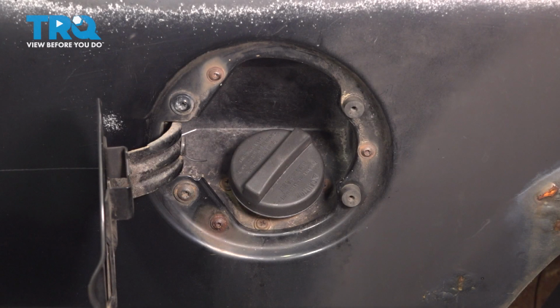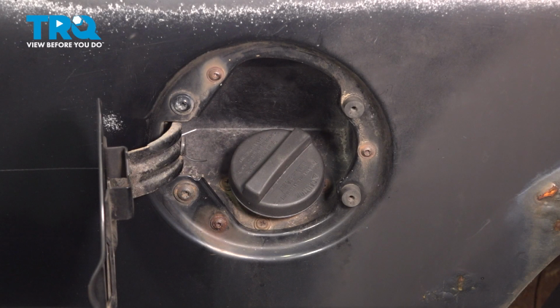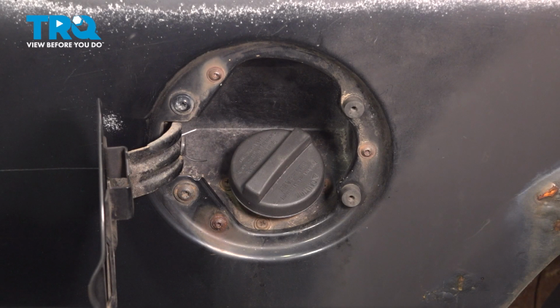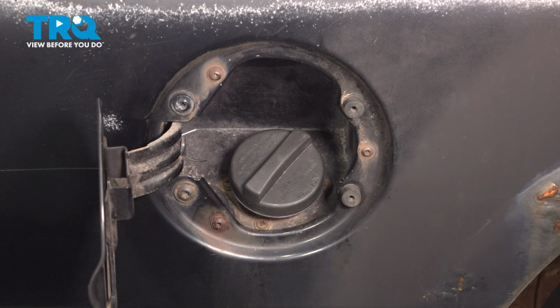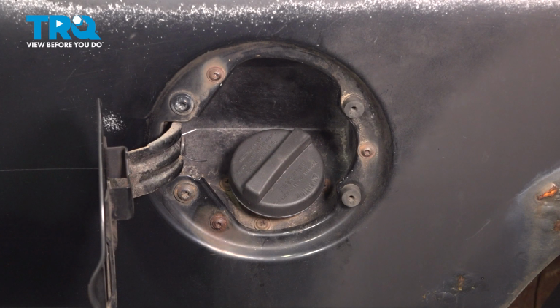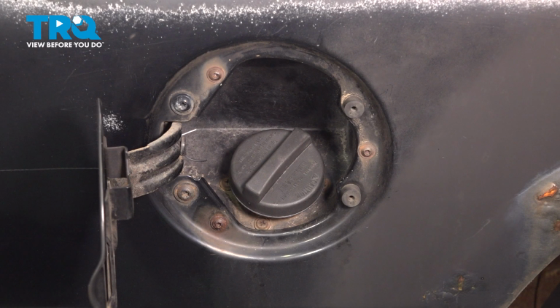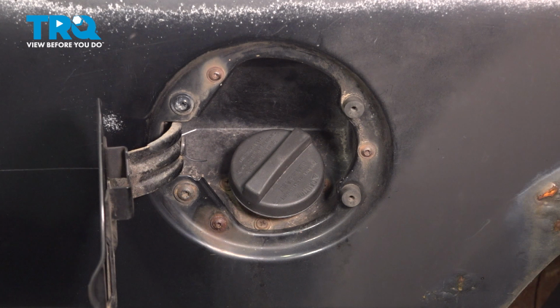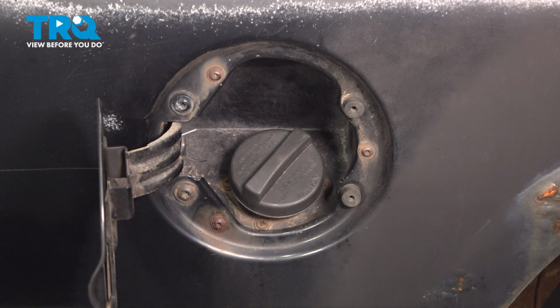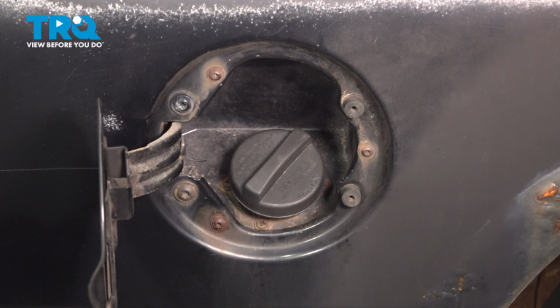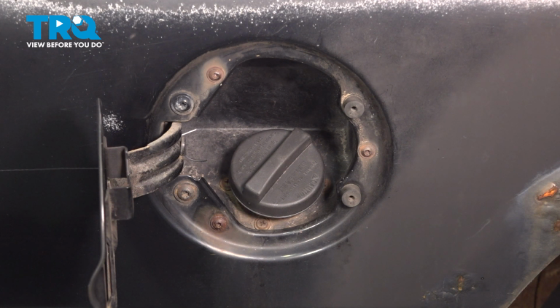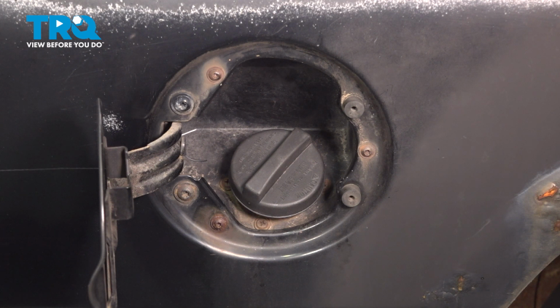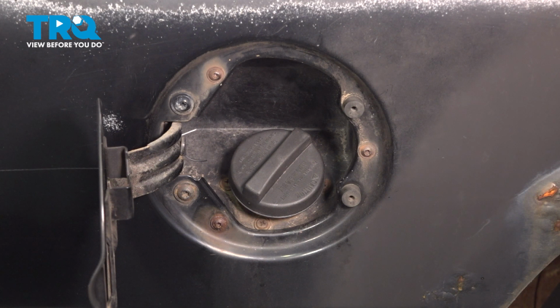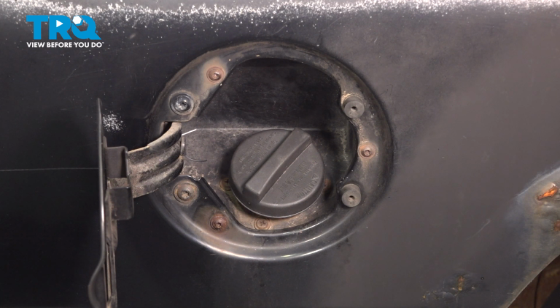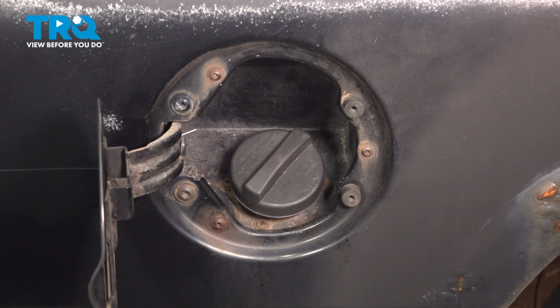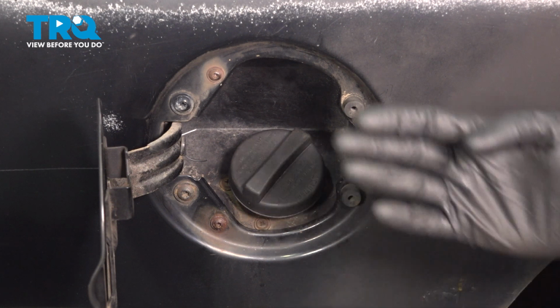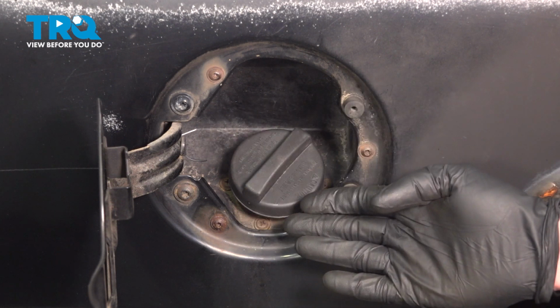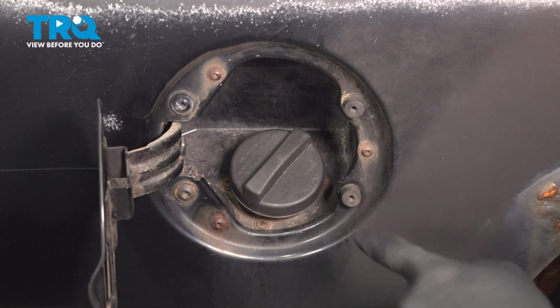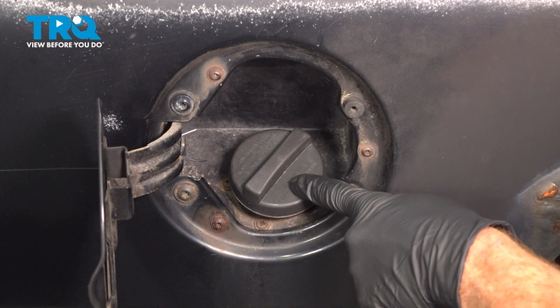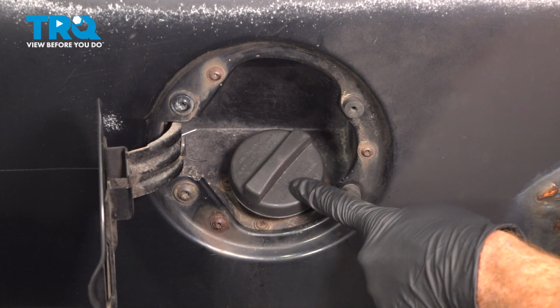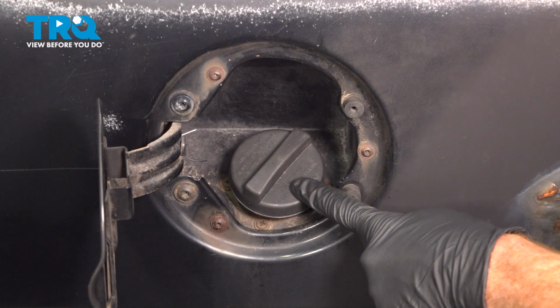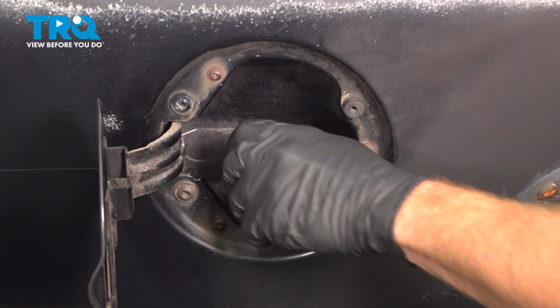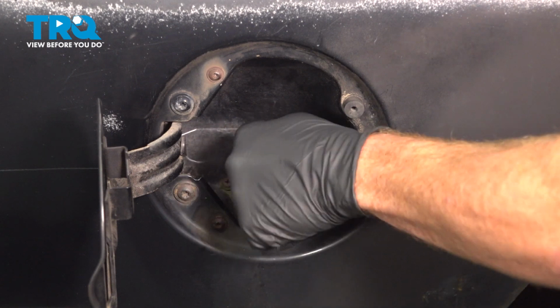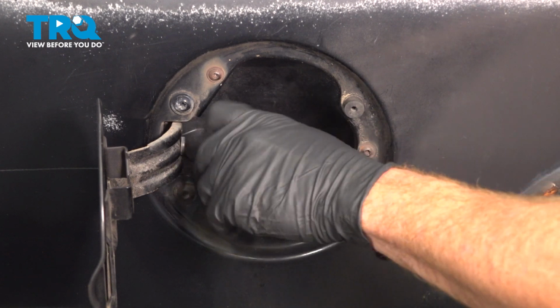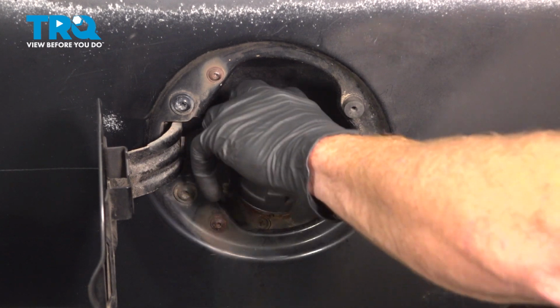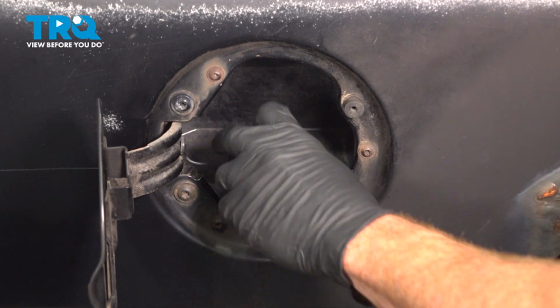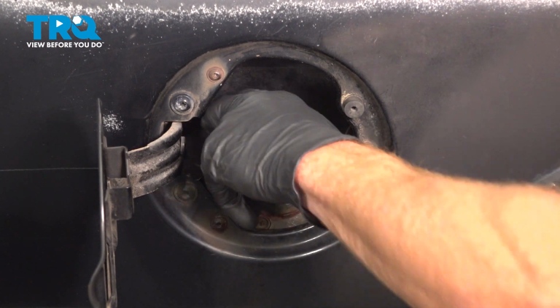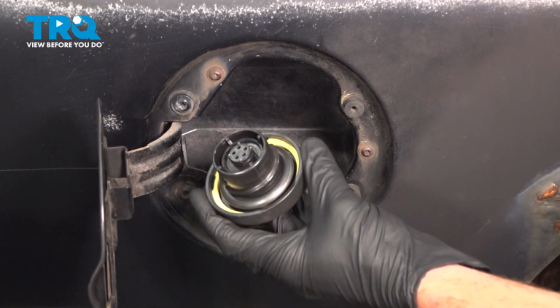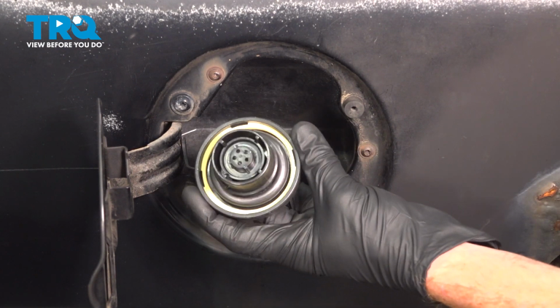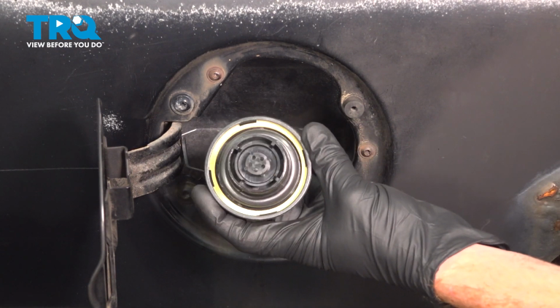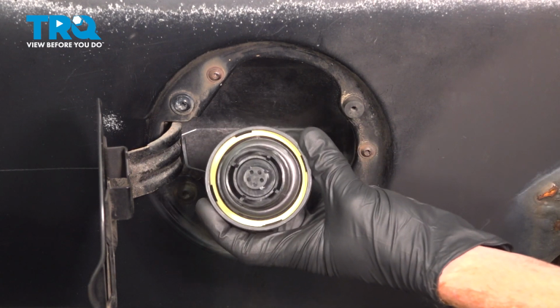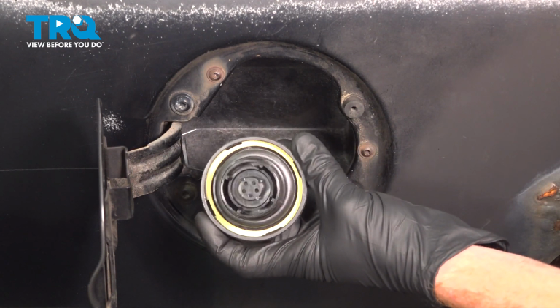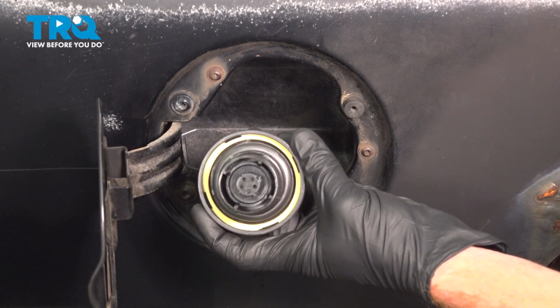Let's get started on our job. The first thing you're going to want to do is open up your fuel filler door. The next thing that we'll do is make our way right over here to the fuel cap, turn that counterclockwise to remove it. Give the gasket a quick inspection and set it aside.